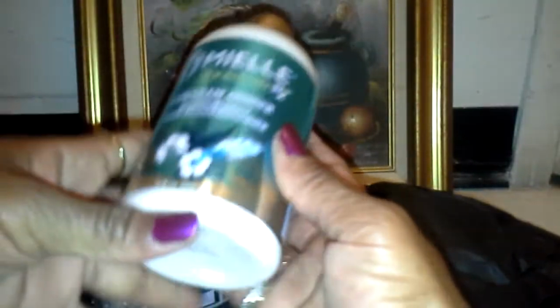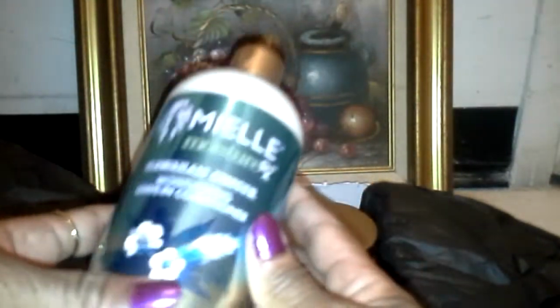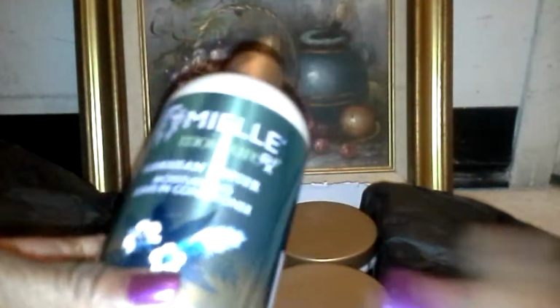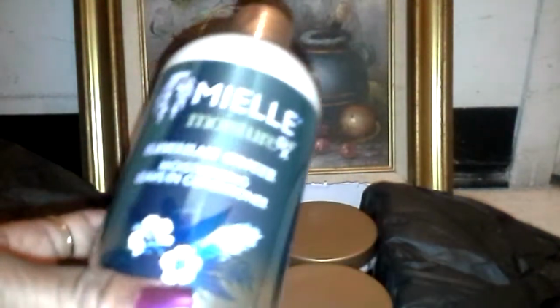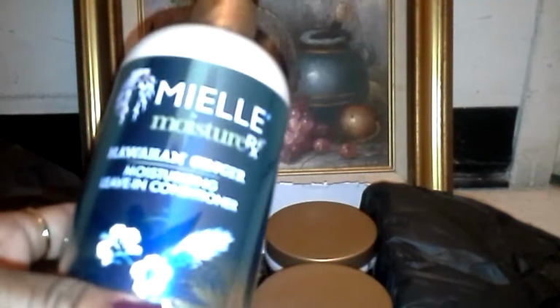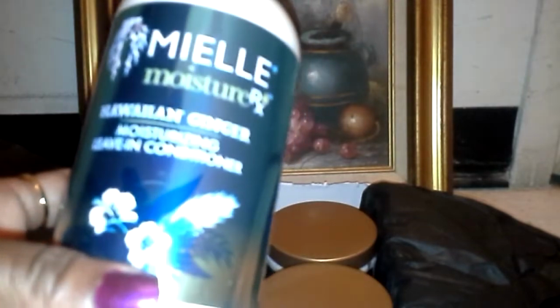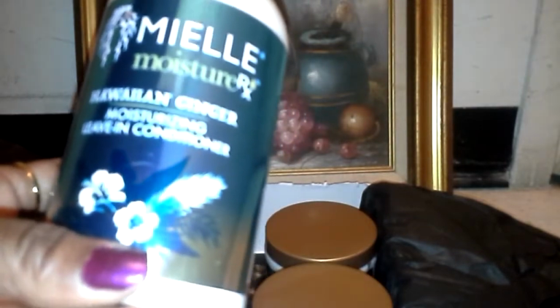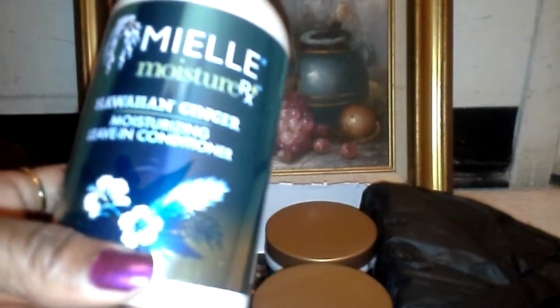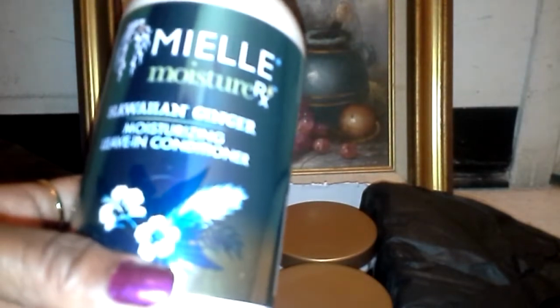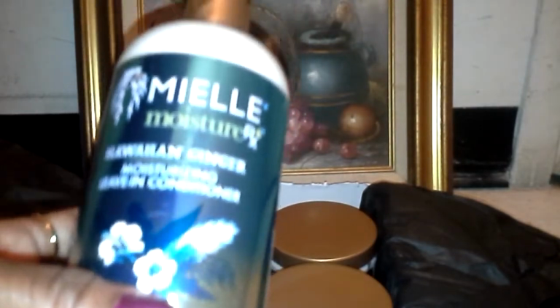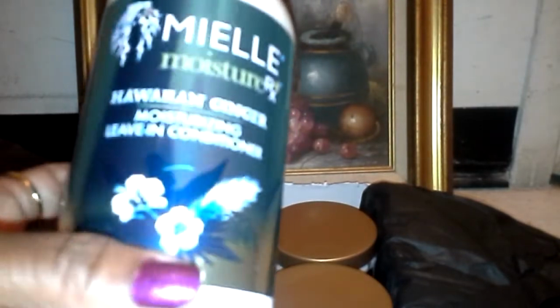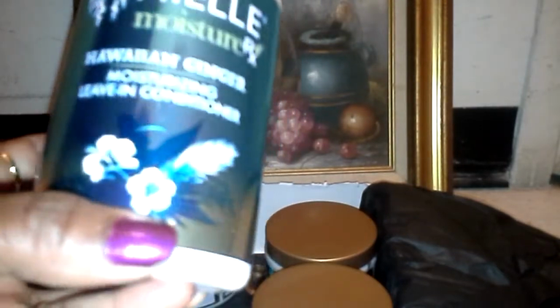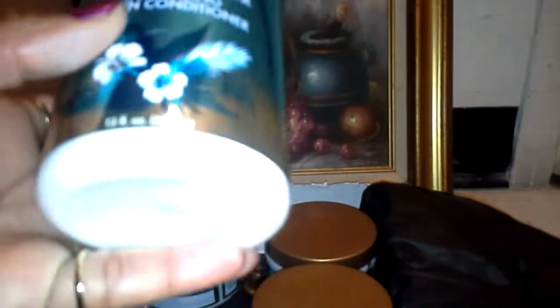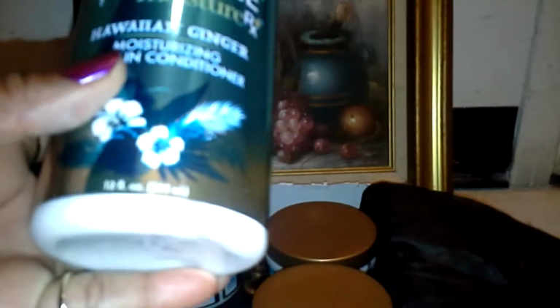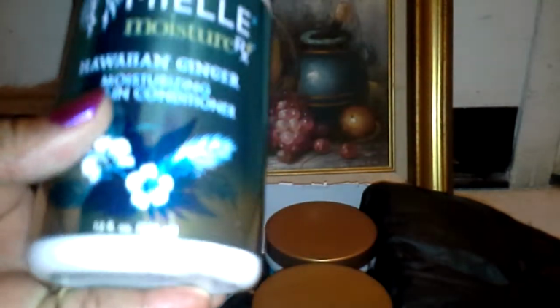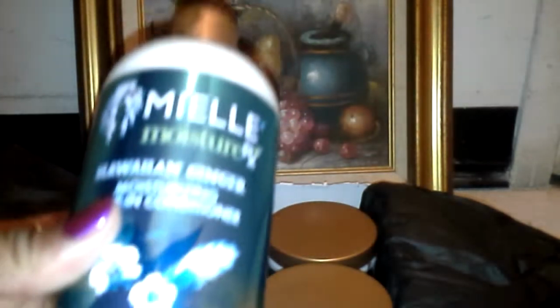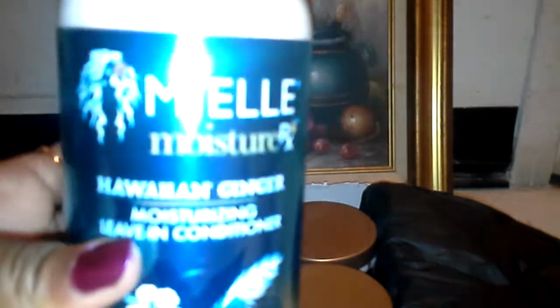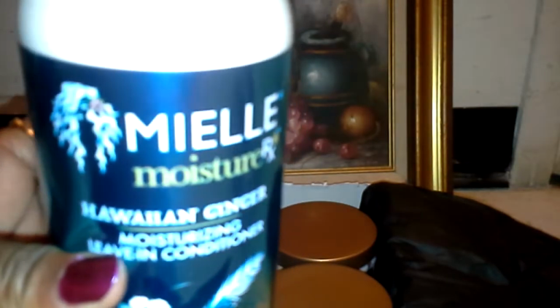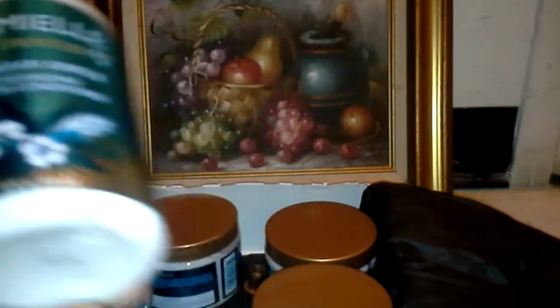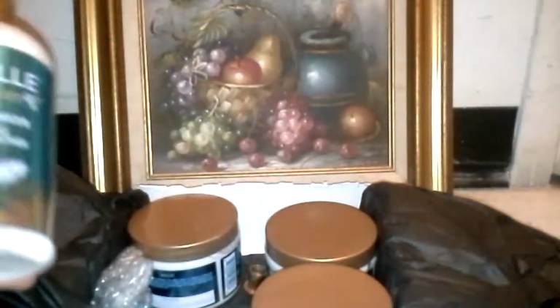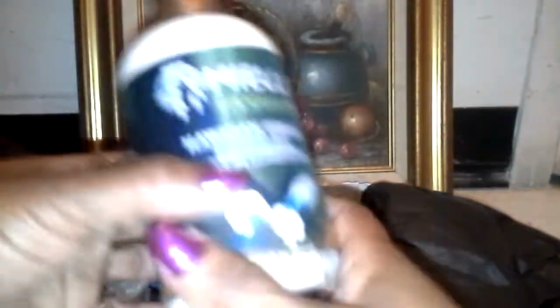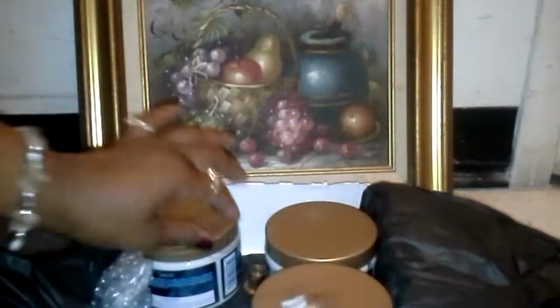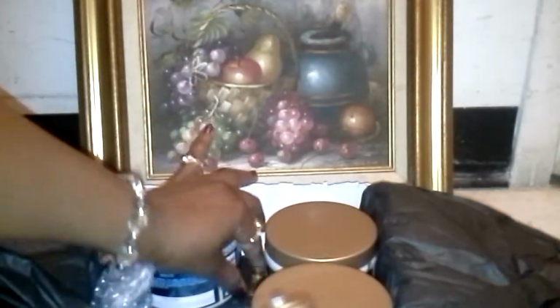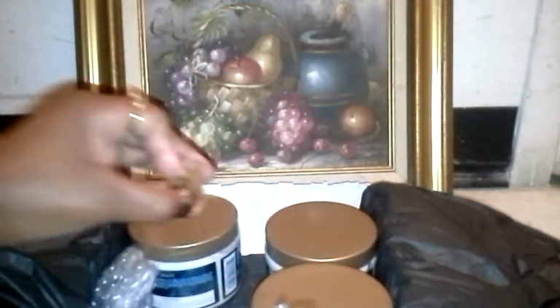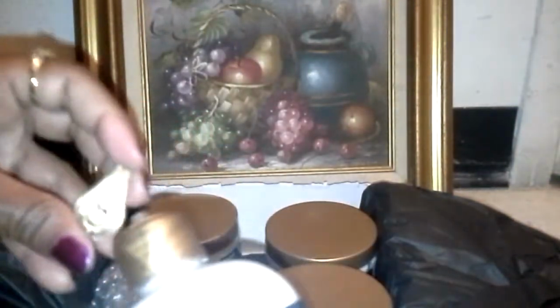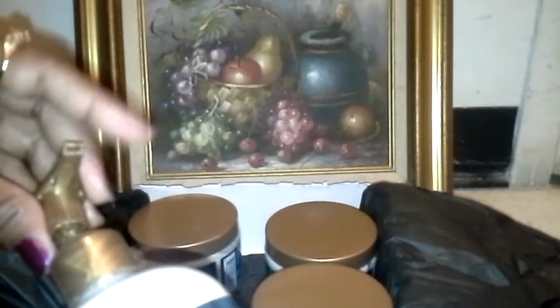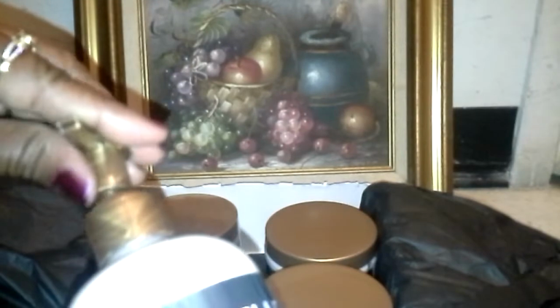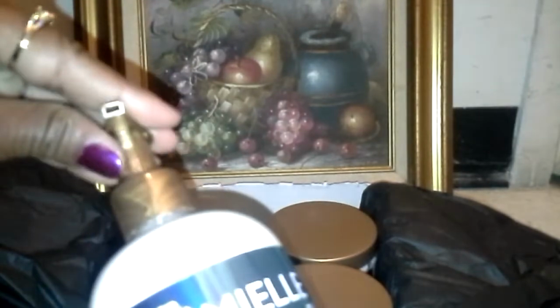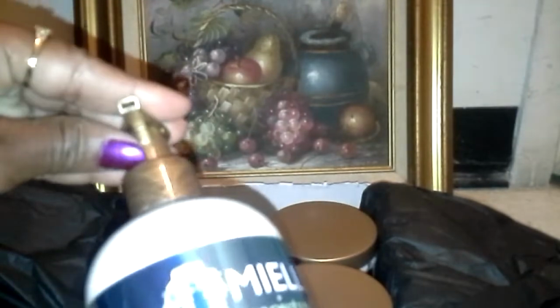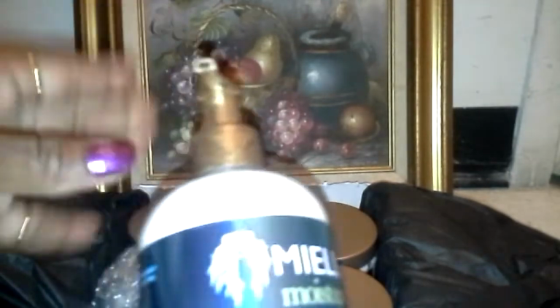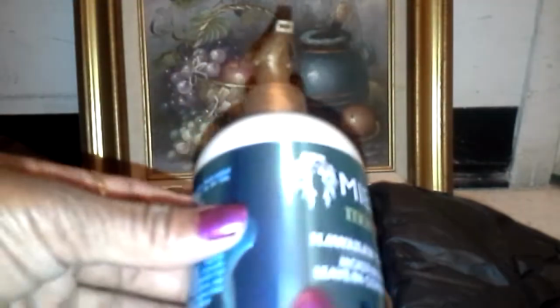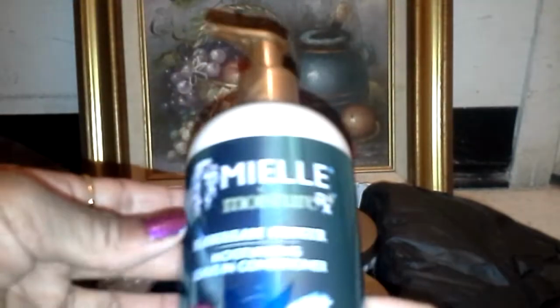Hawaiian Ginger Leave-In Moisturizing Conditioner. My goodness, and this is 12 full ounces. This is very good. The cap came off, but that's easy to repair. Very nice.